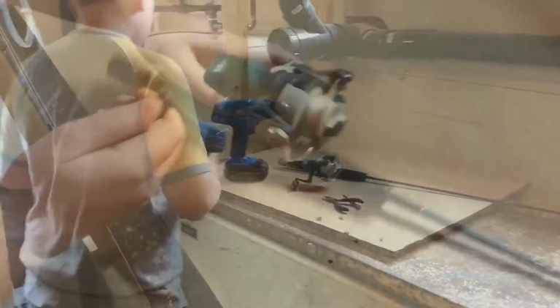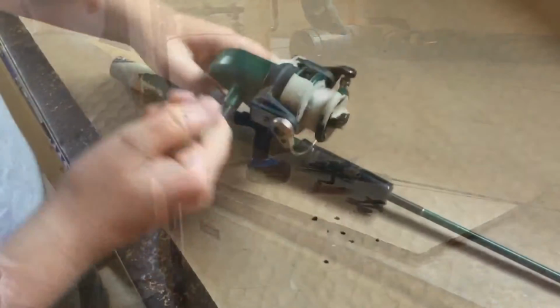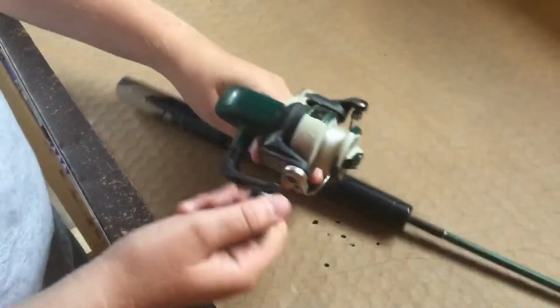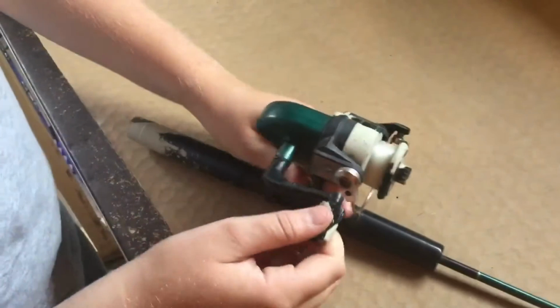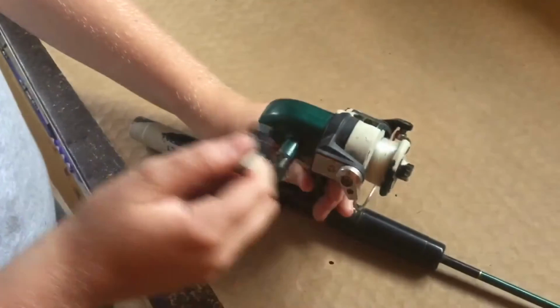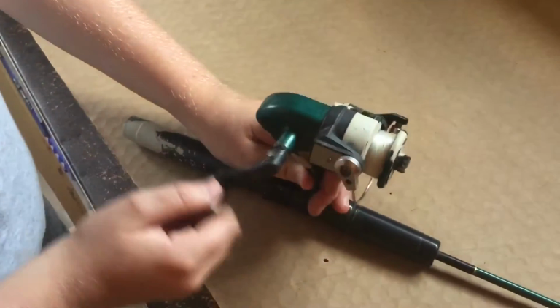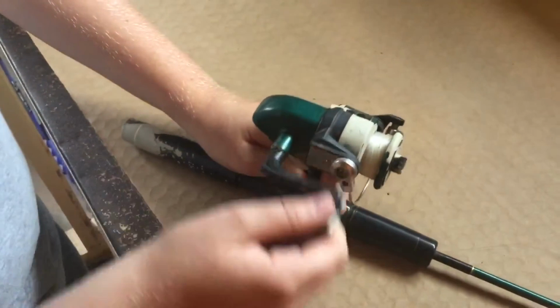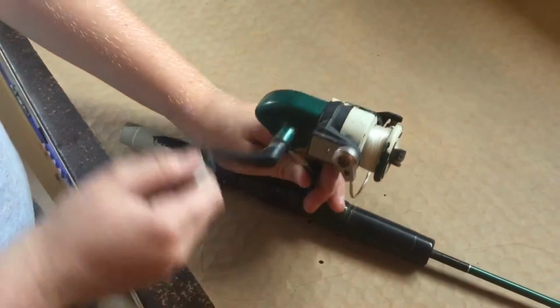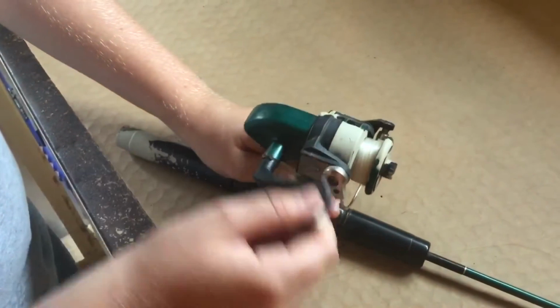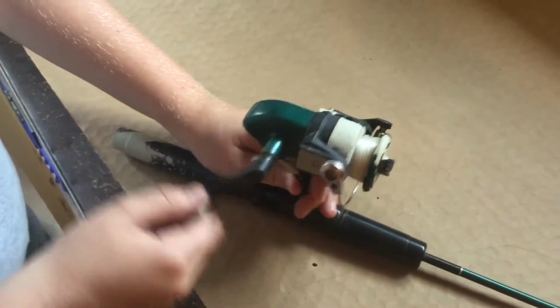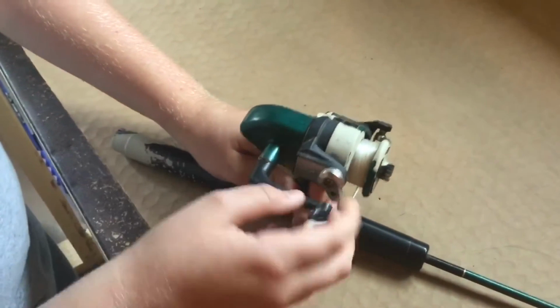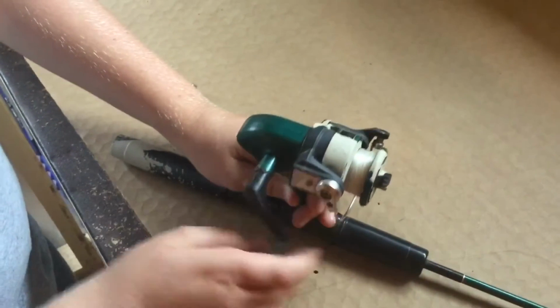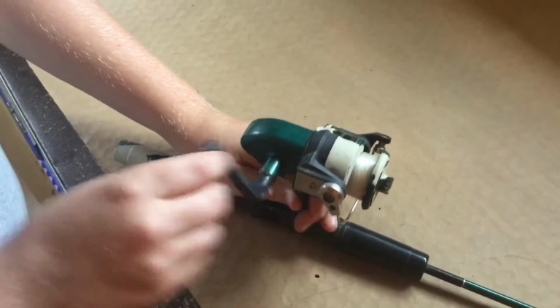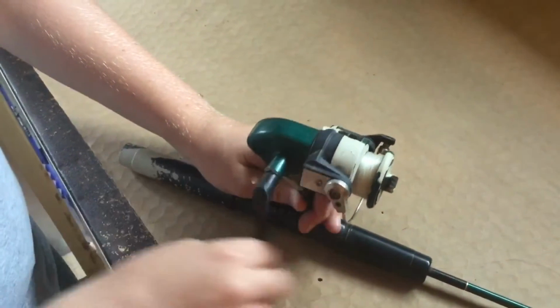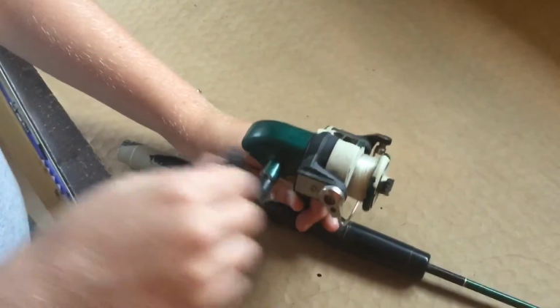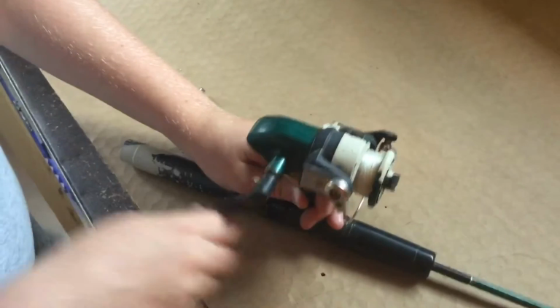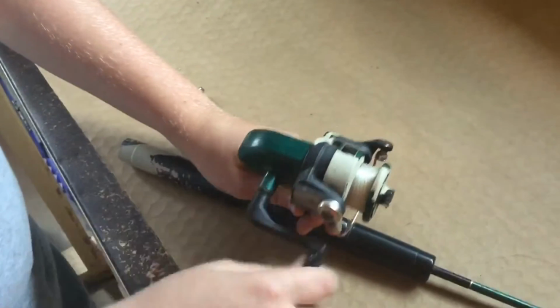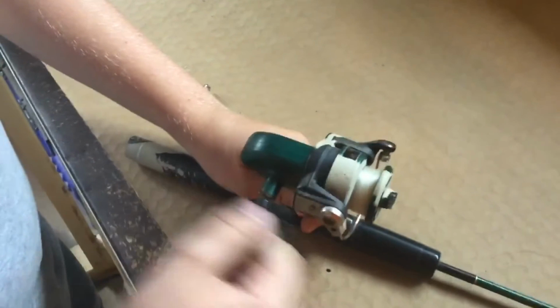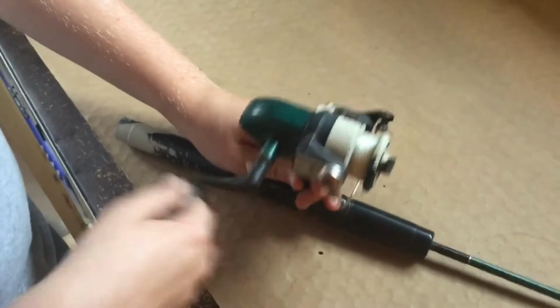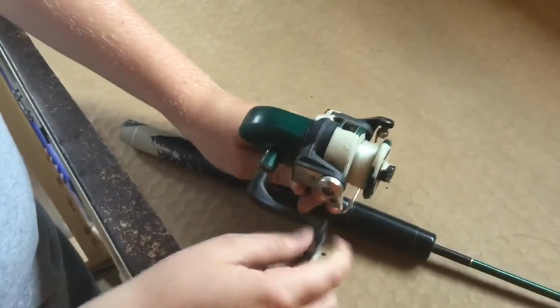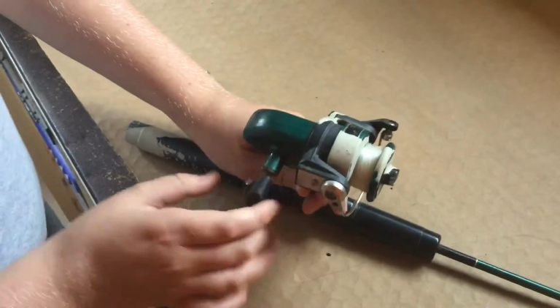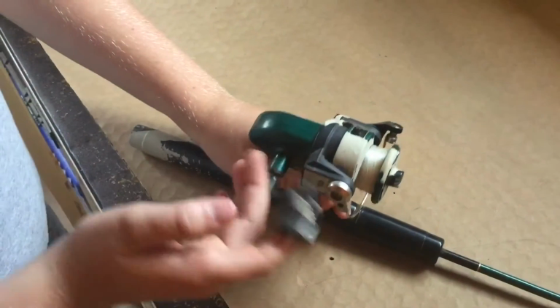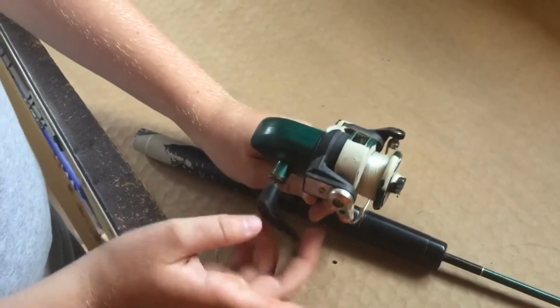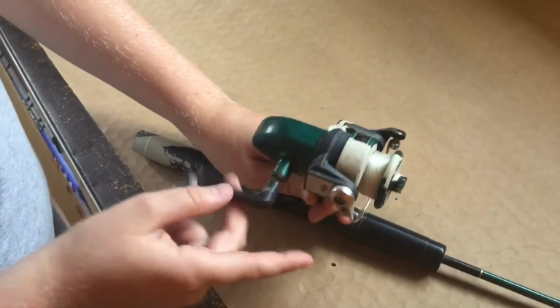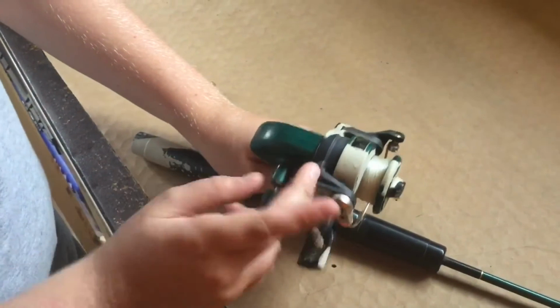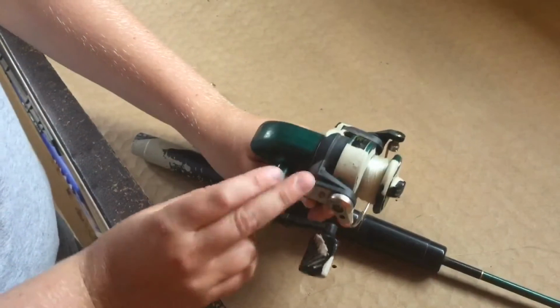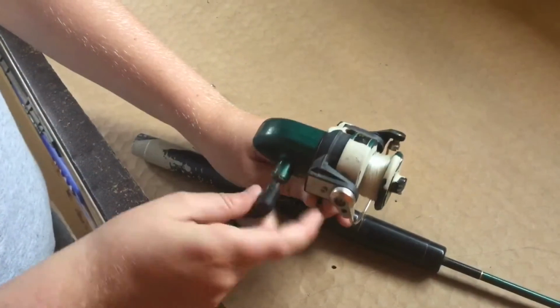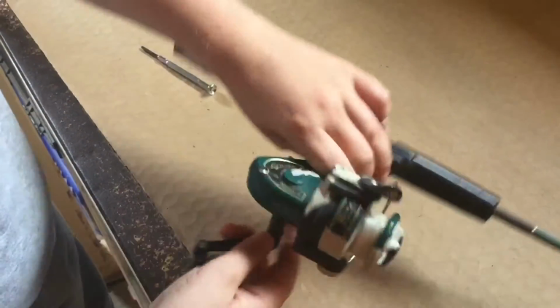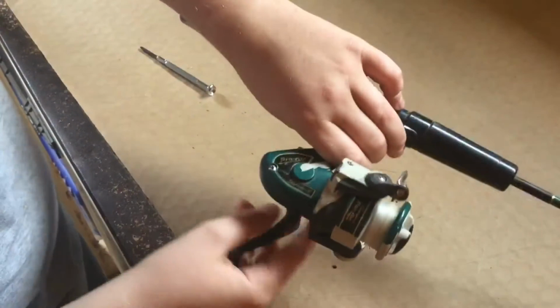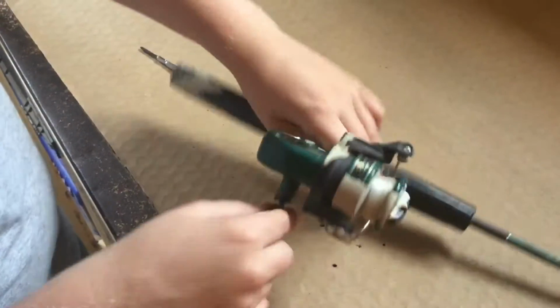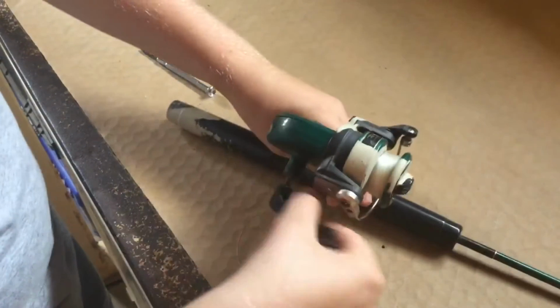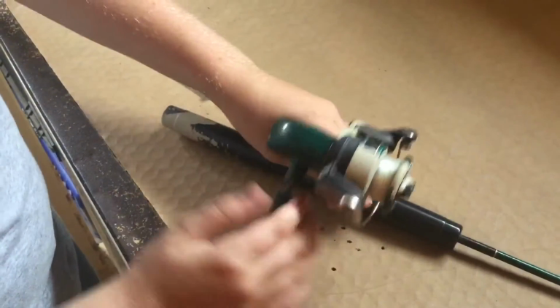I'm taking off the little reel thing, whatever it is called, just because it's kind of annoying because it leans over.